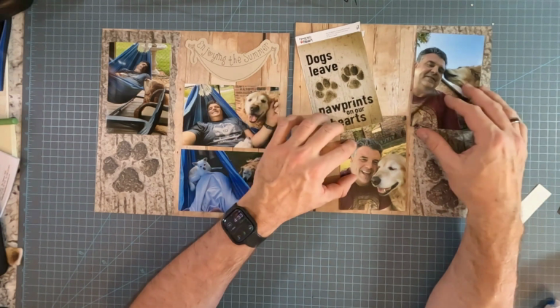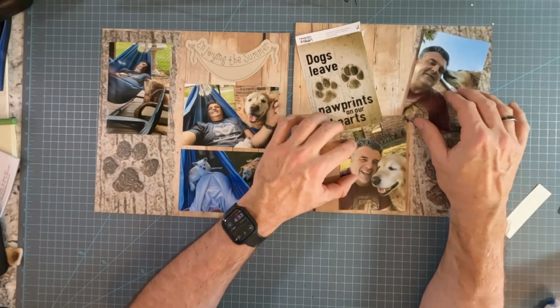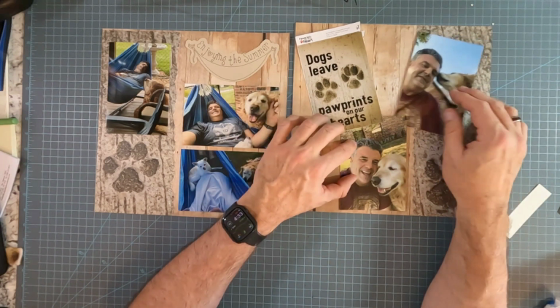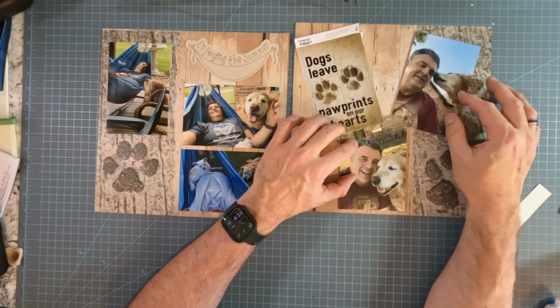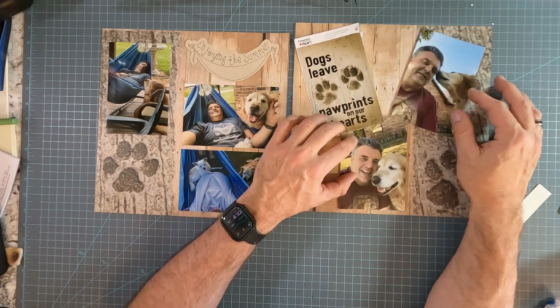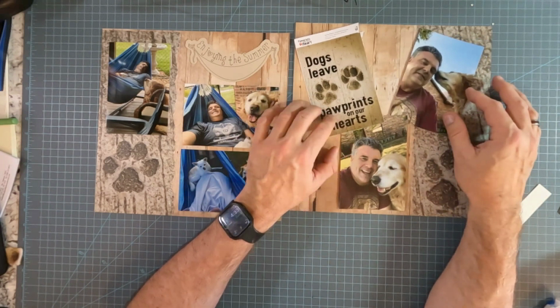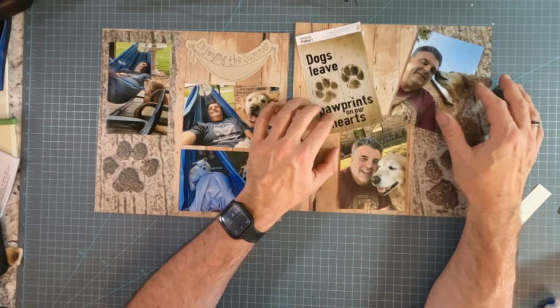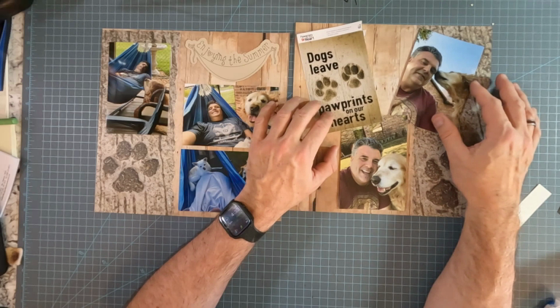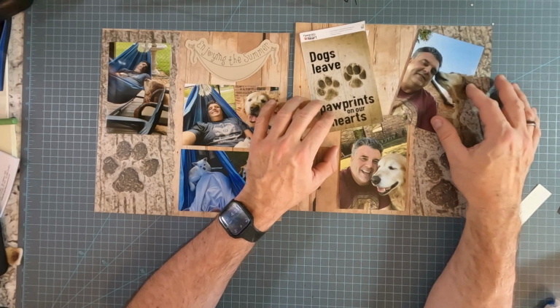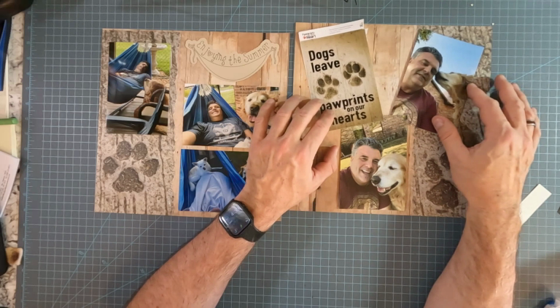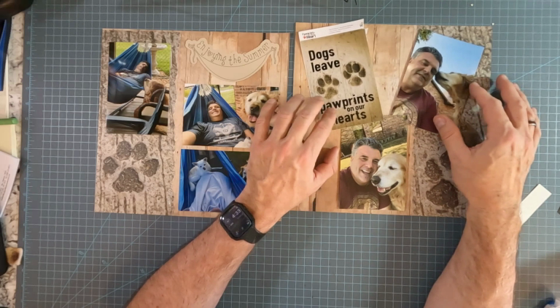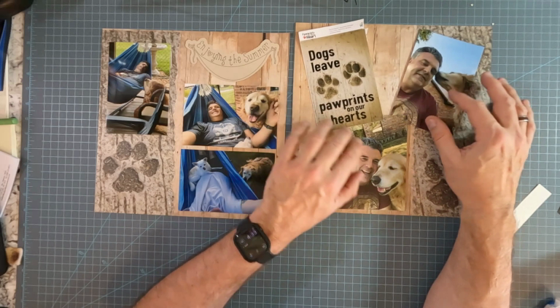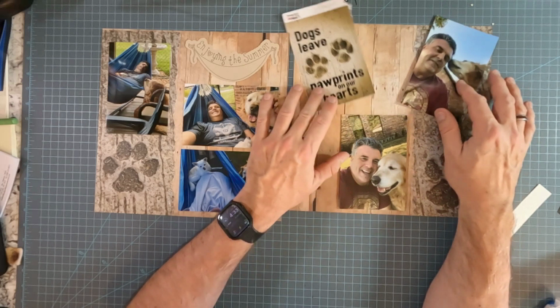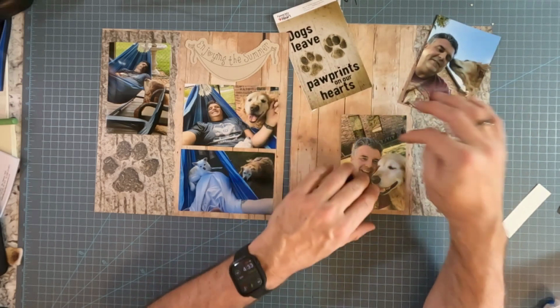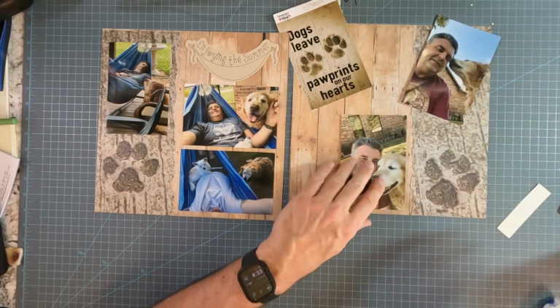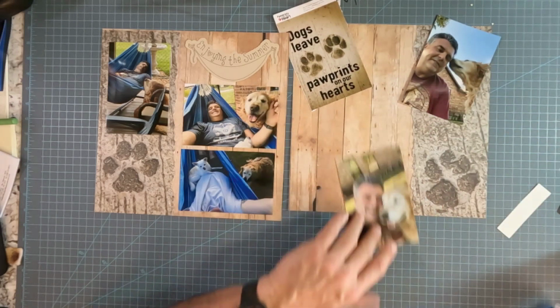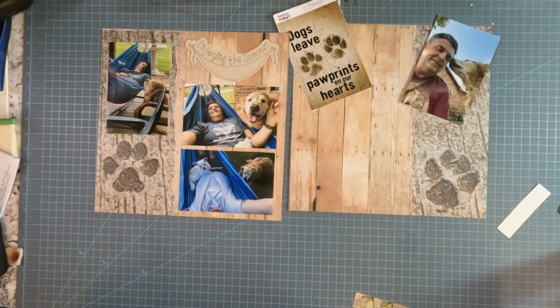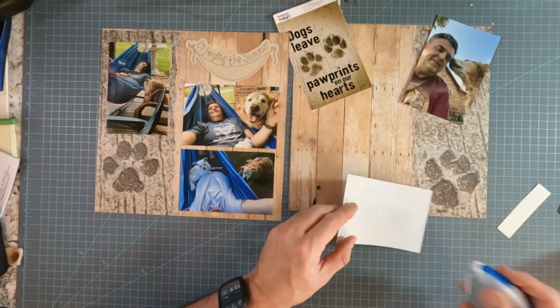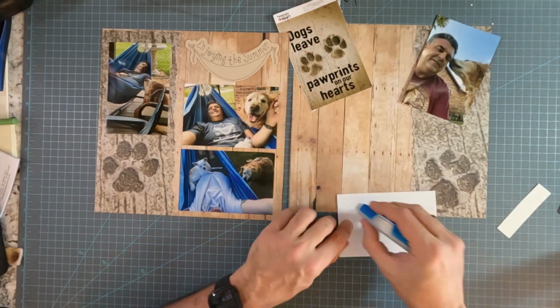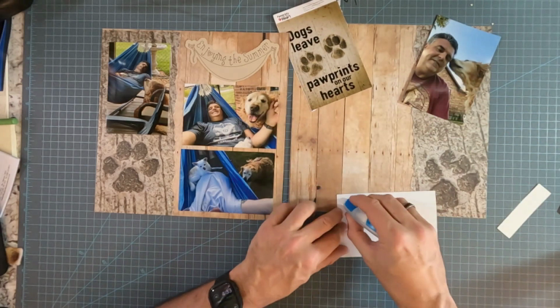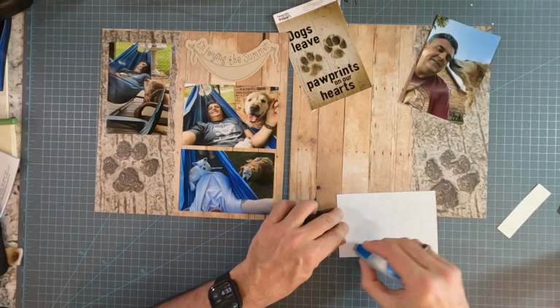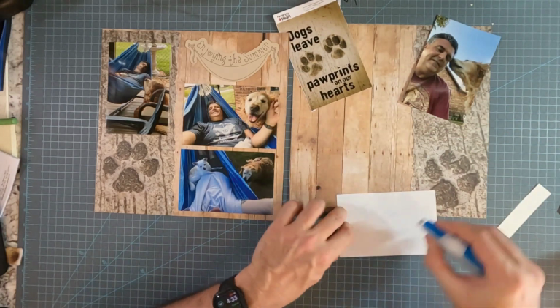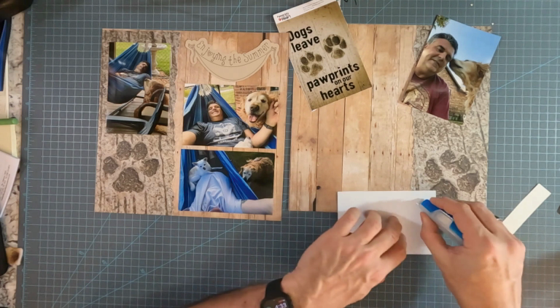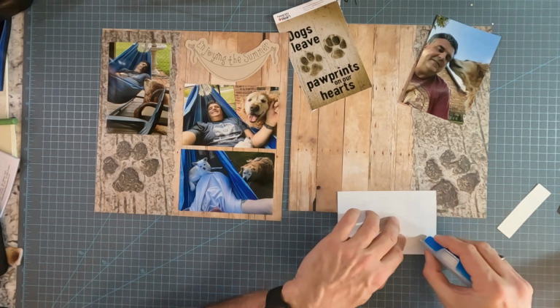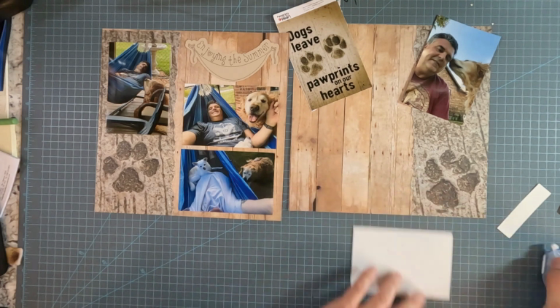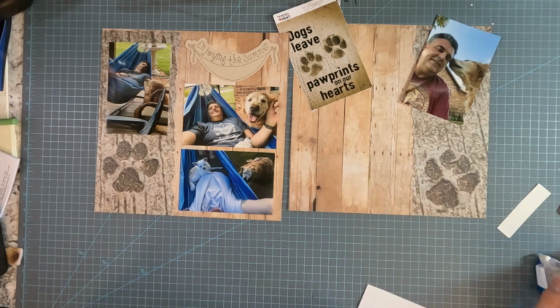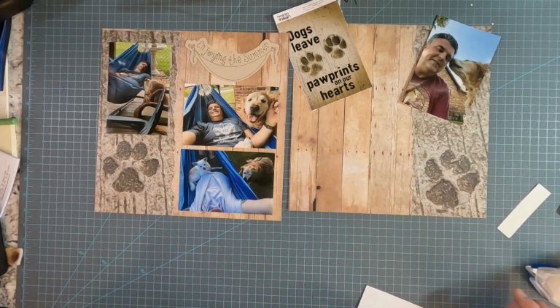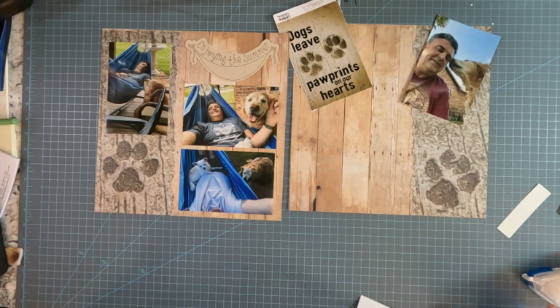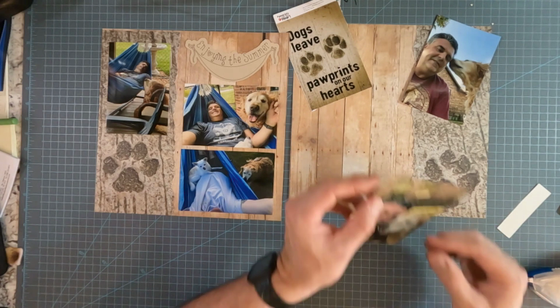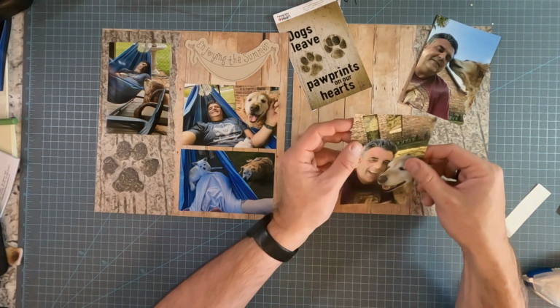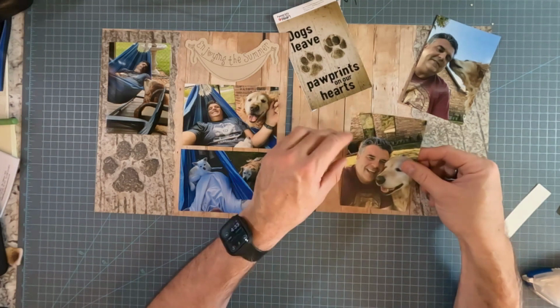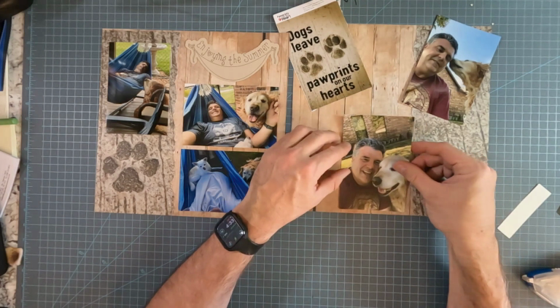Do I want to do it at an angle? Actually, I kind of like that at an angle. So this needs to go down first — it'll be straight — and then we'll do the other two at an angle.